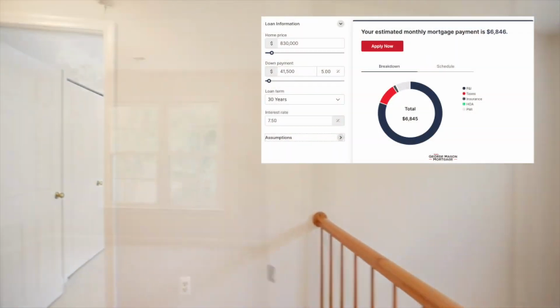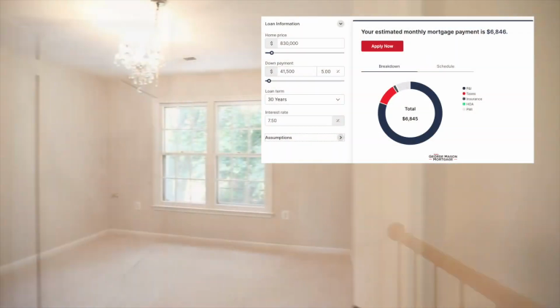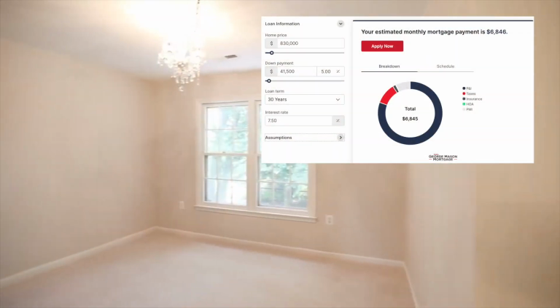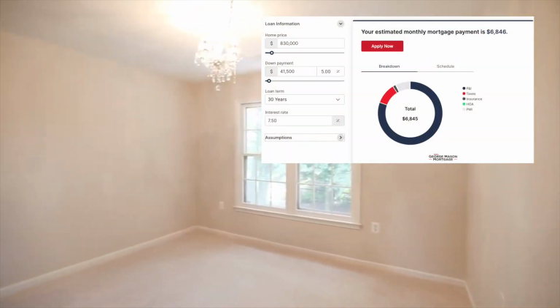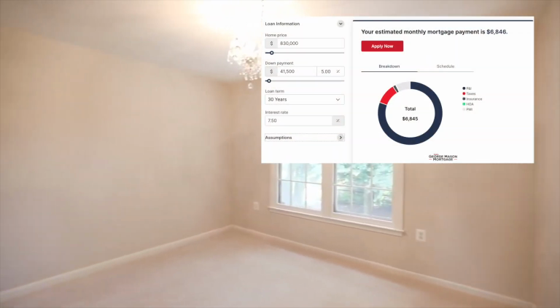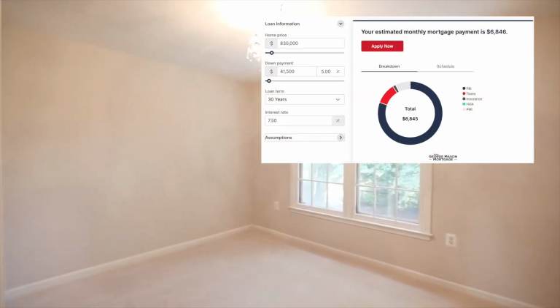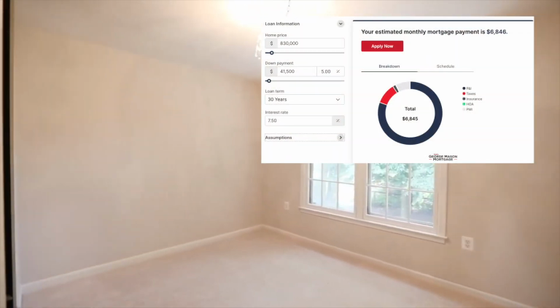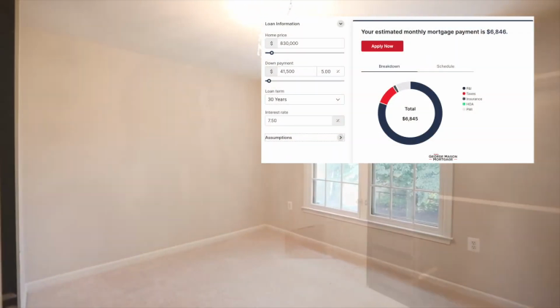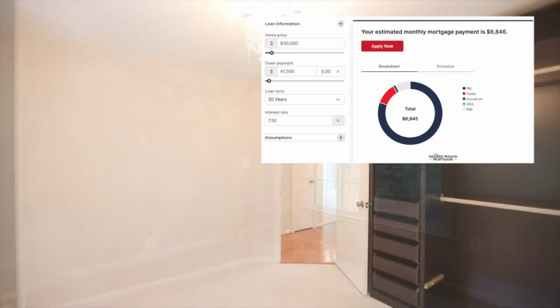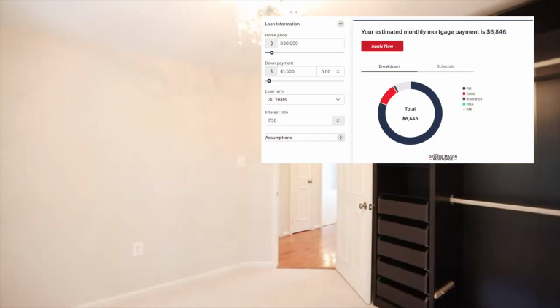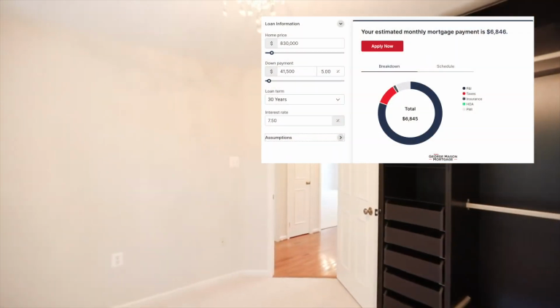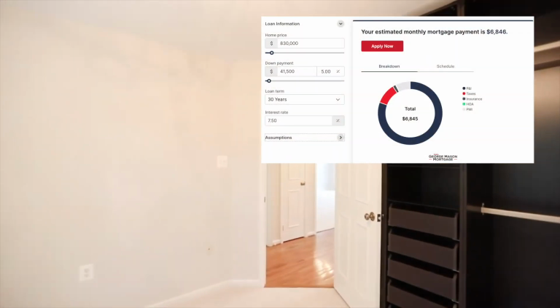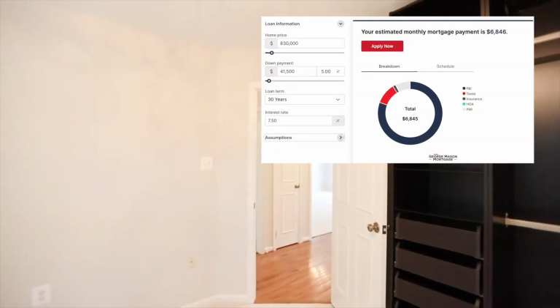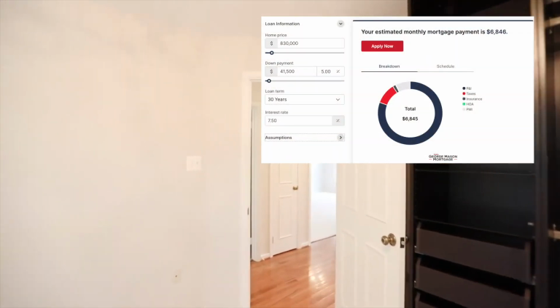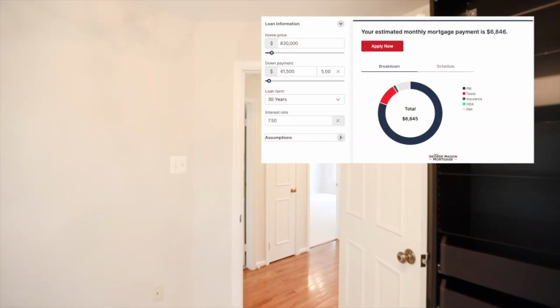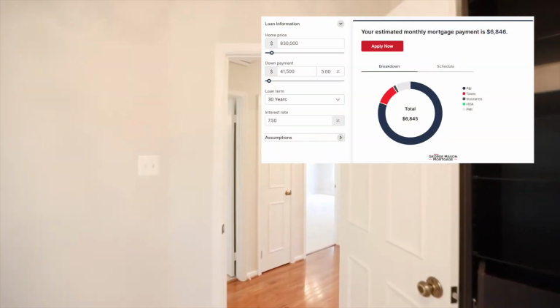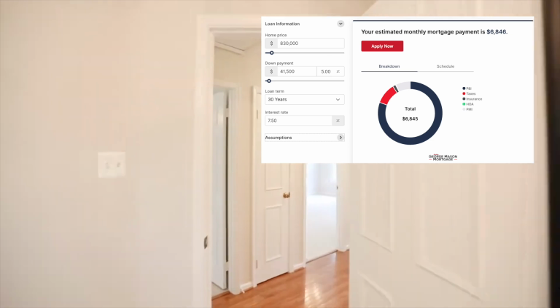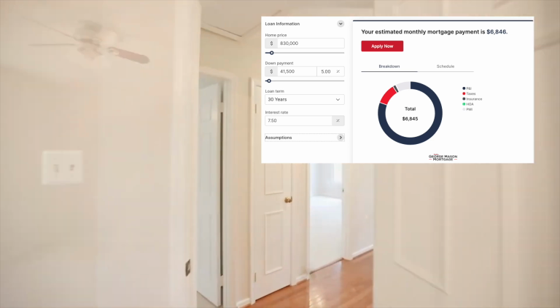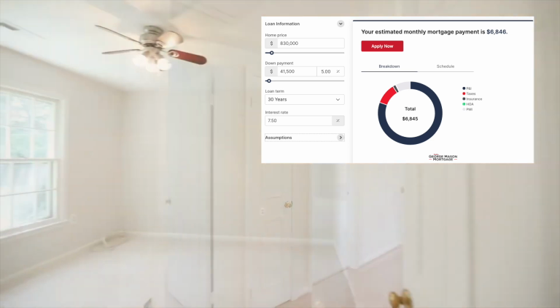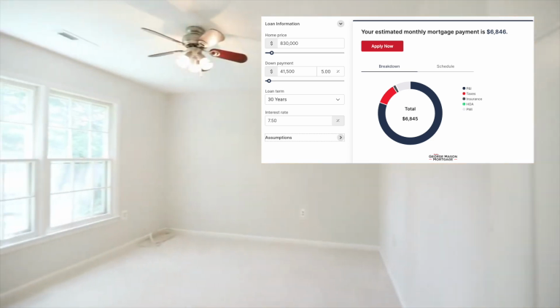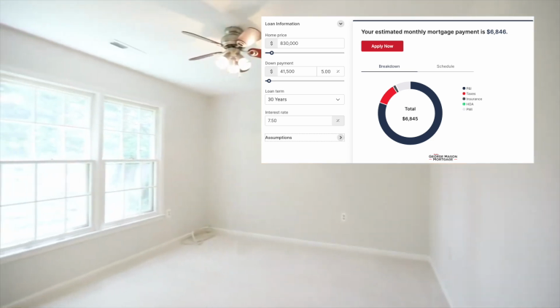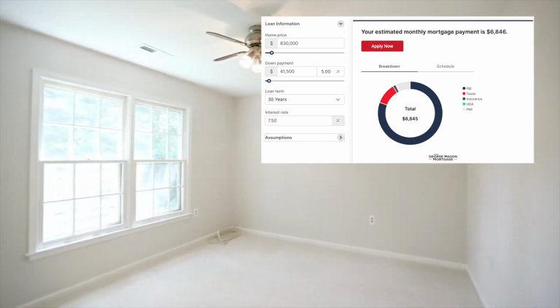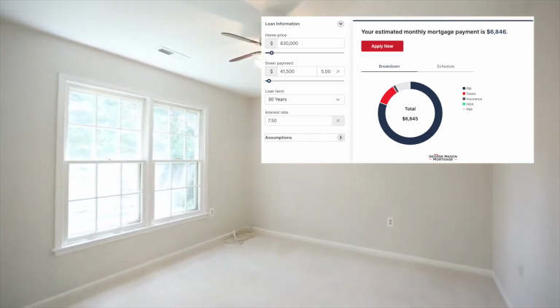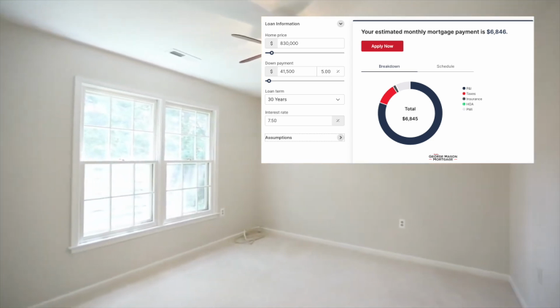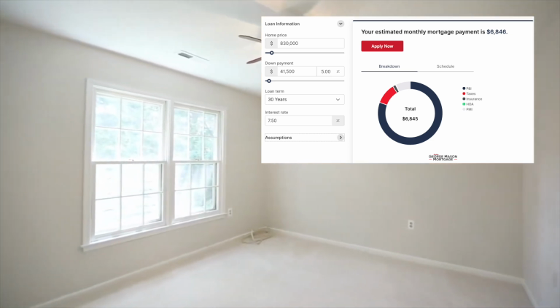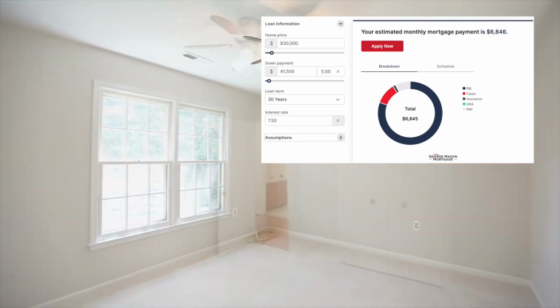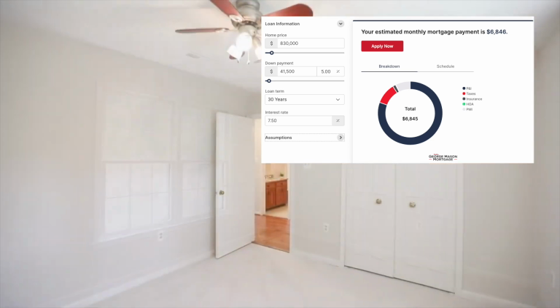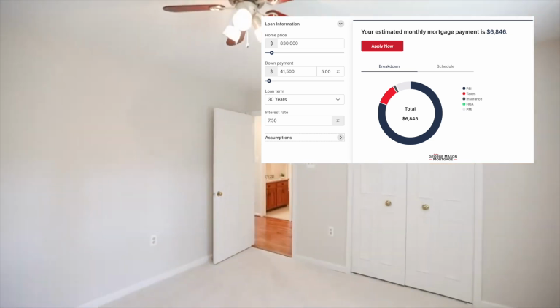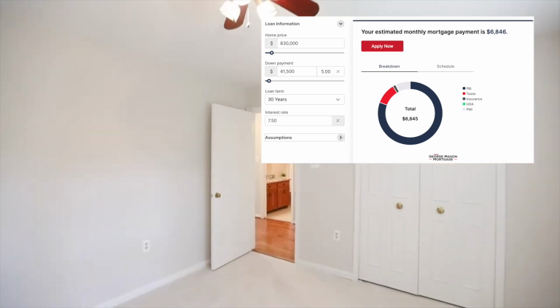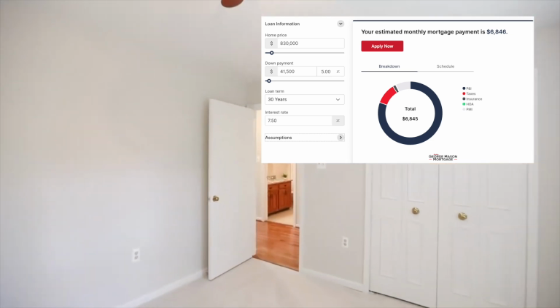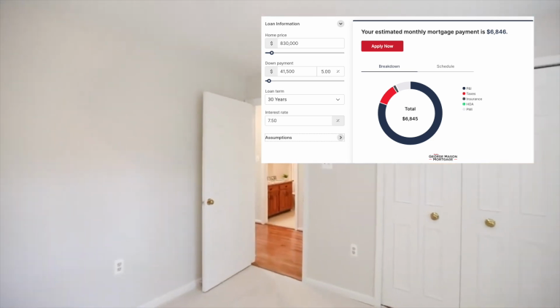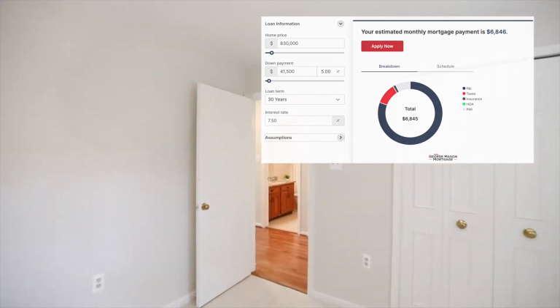With 5% down, your down payment would be $41,500 and your monthly mortgage payment would be $6,845.